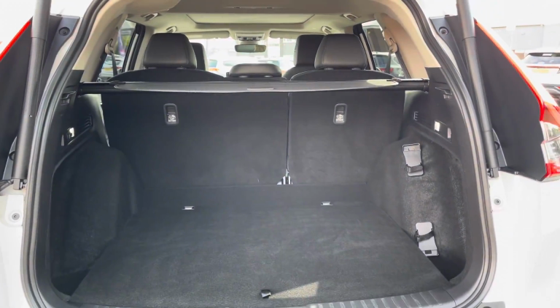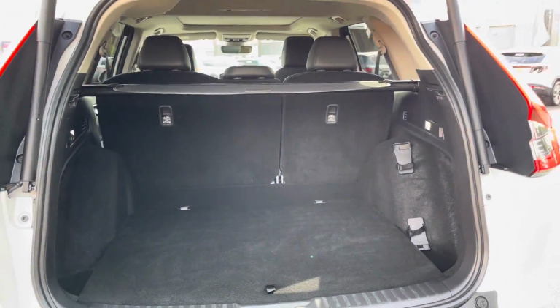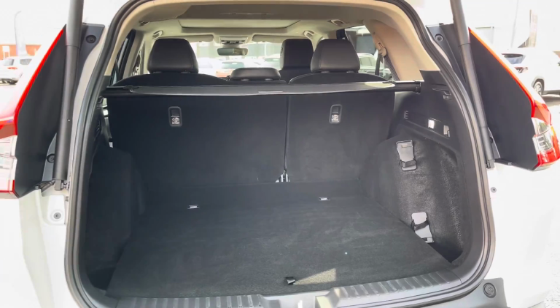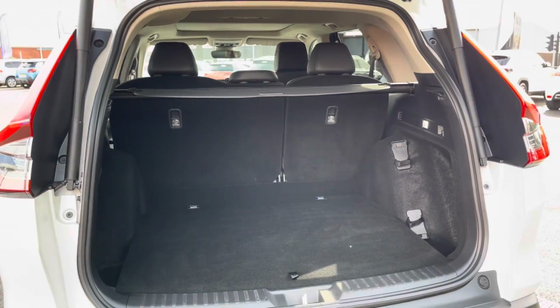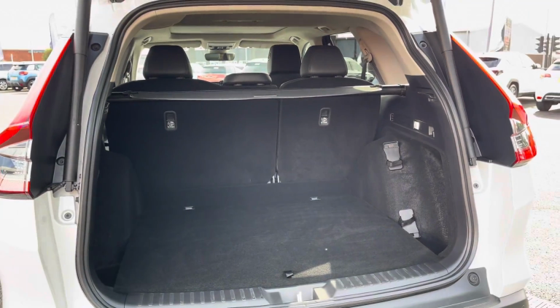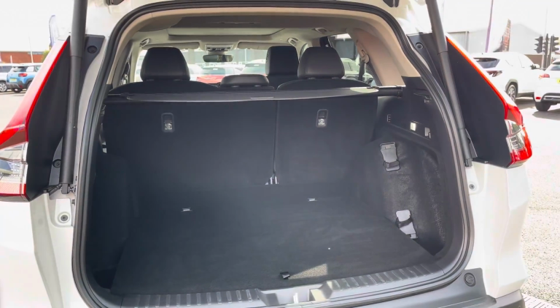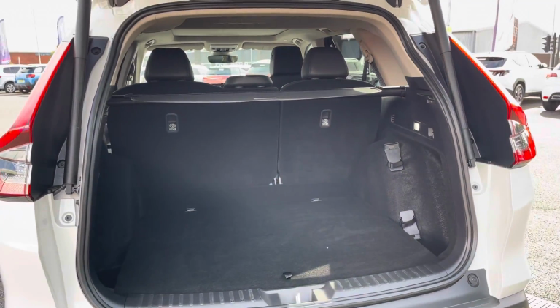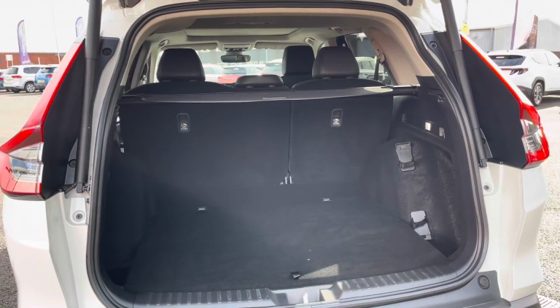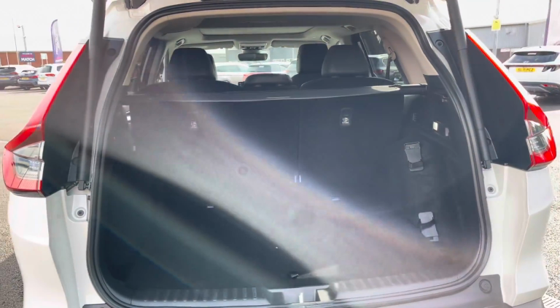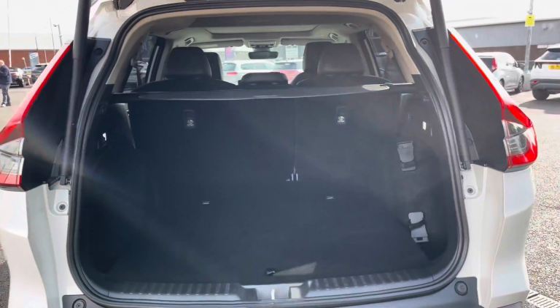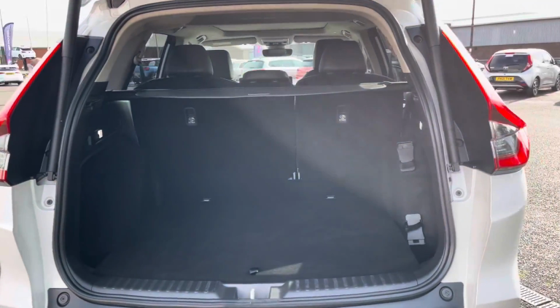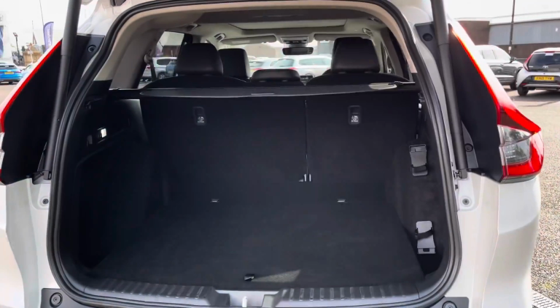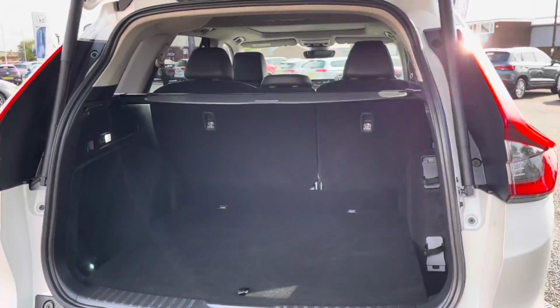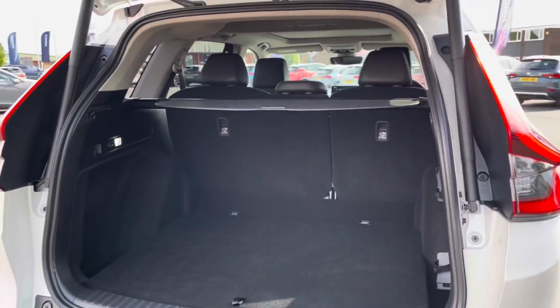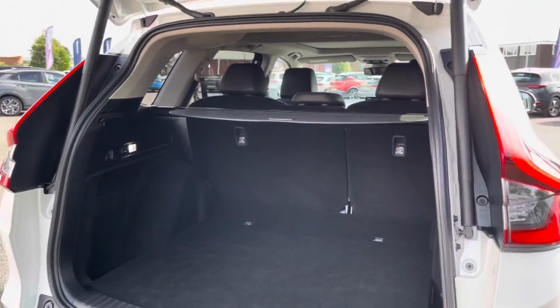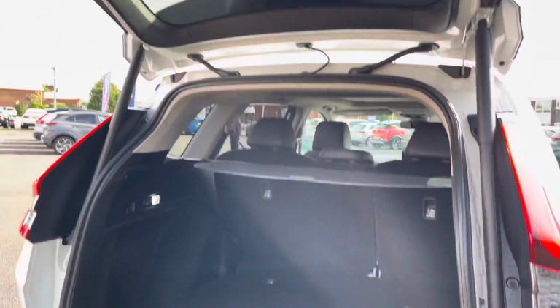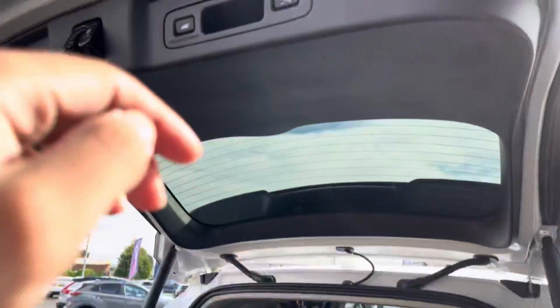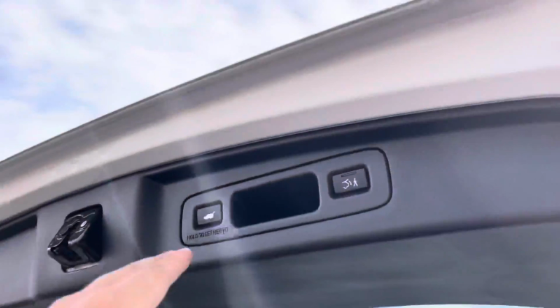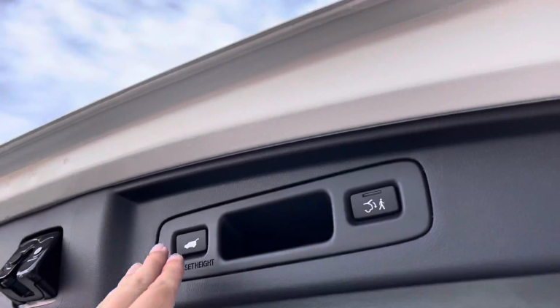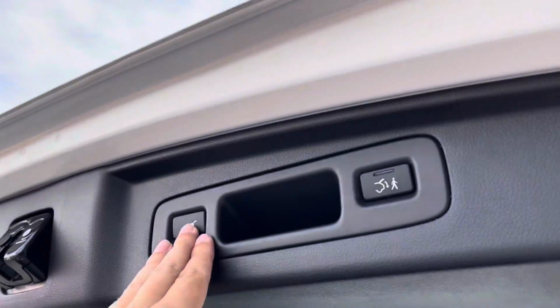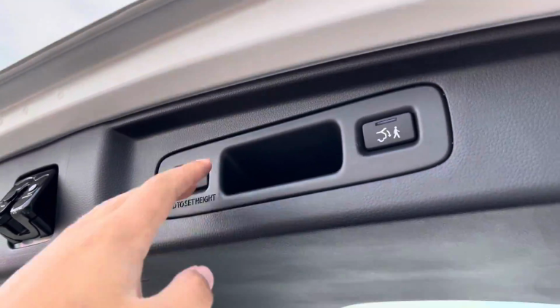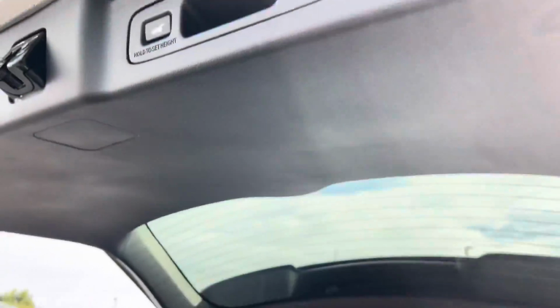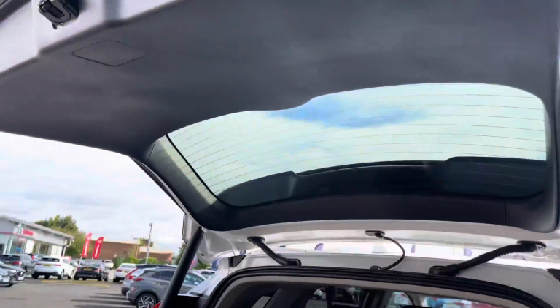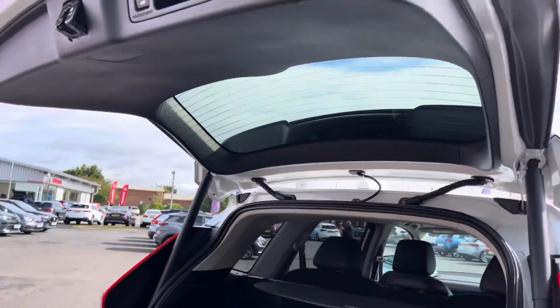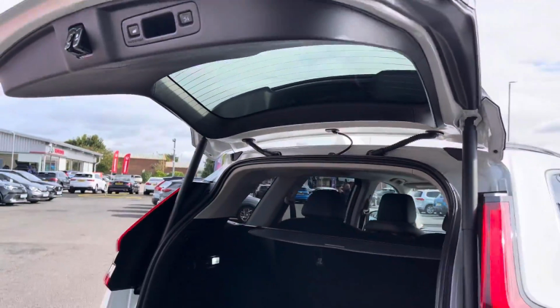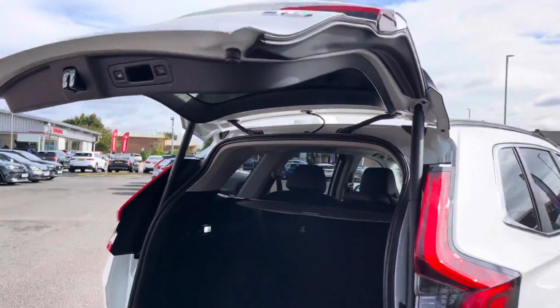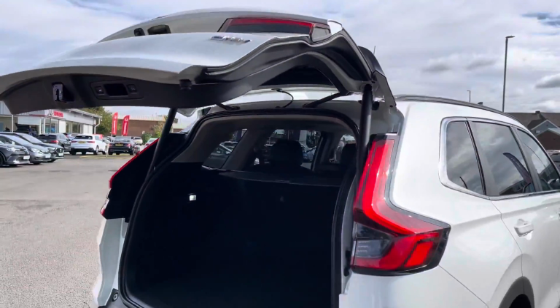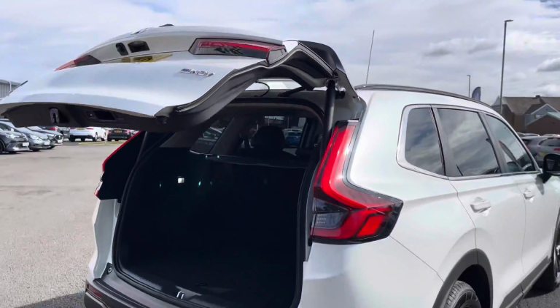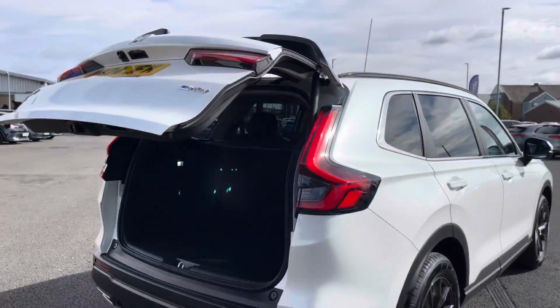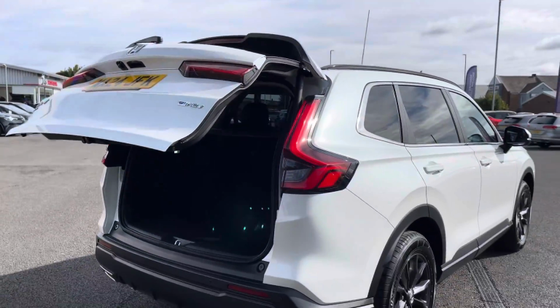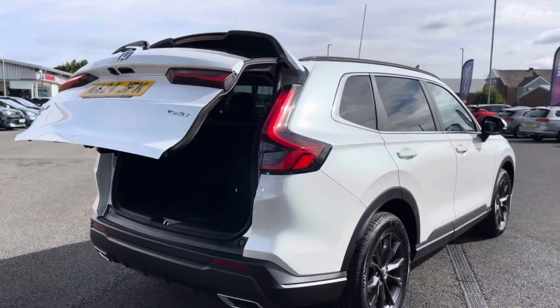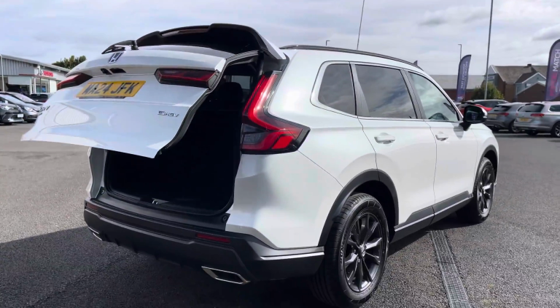Inside the rear you've got a nice and spacious boot with plenty of room available for any larger items. It's also extra convenient for day-to-day life as you have a power tailgate function with a simple press of a button.